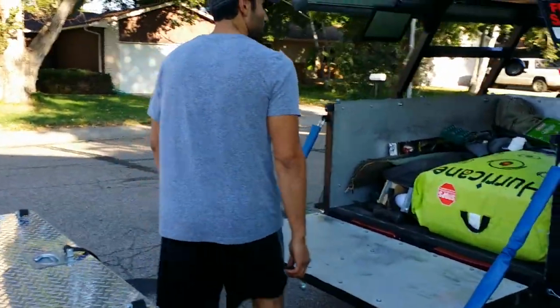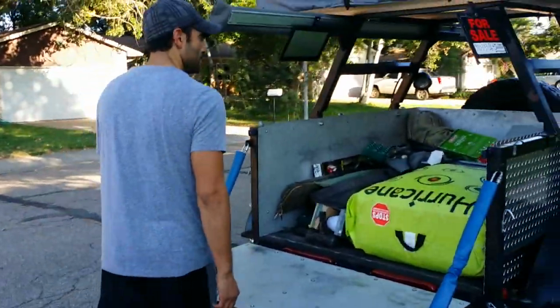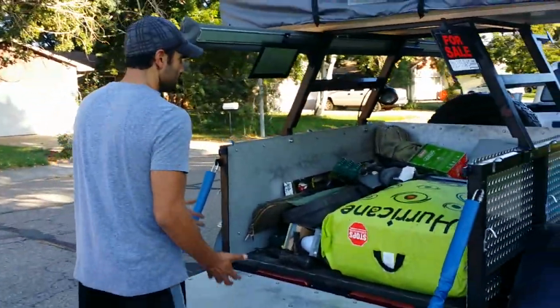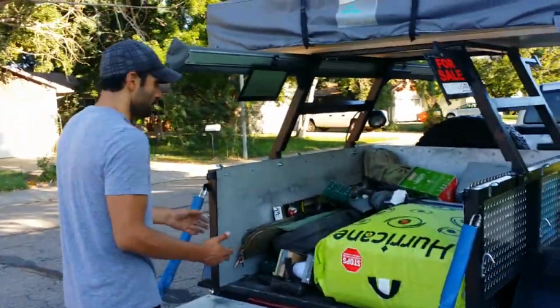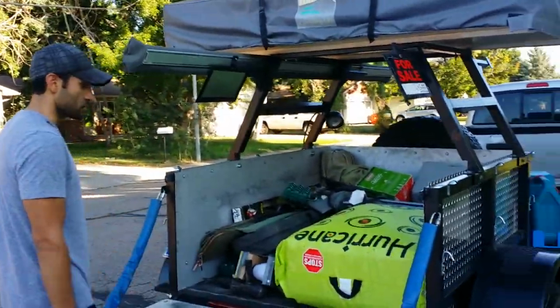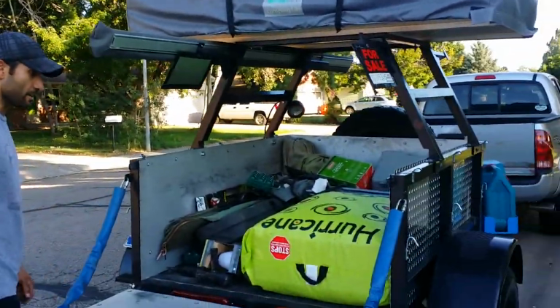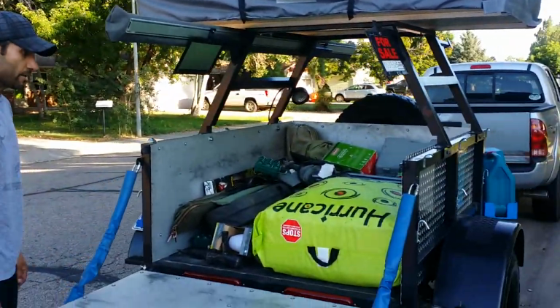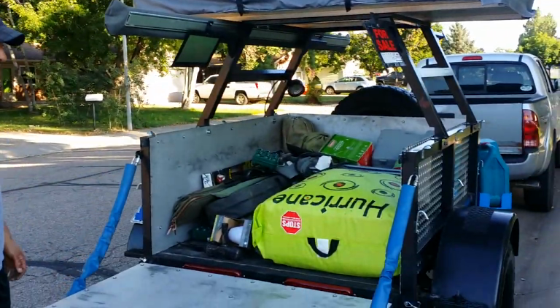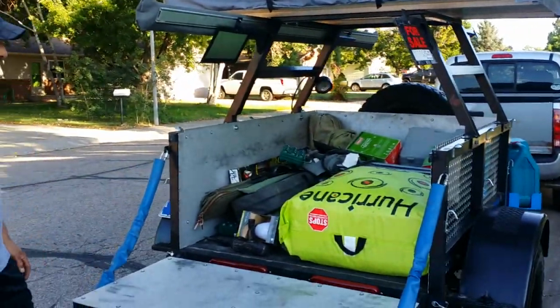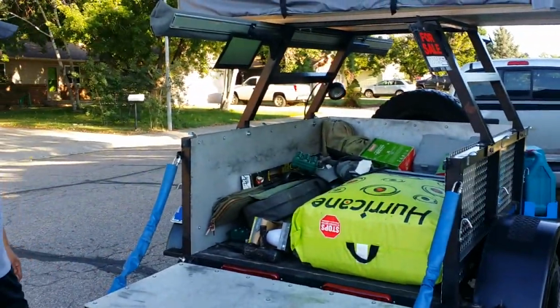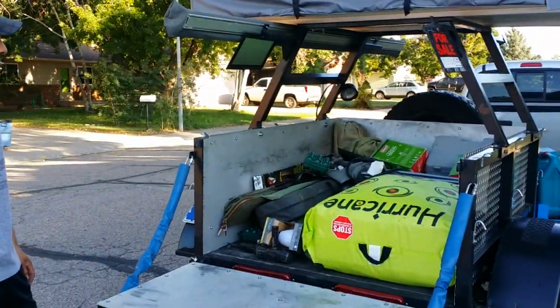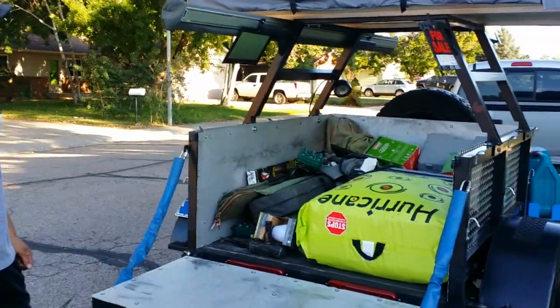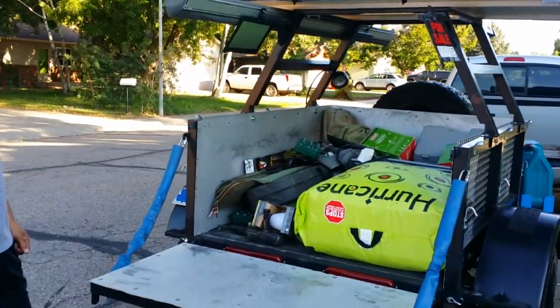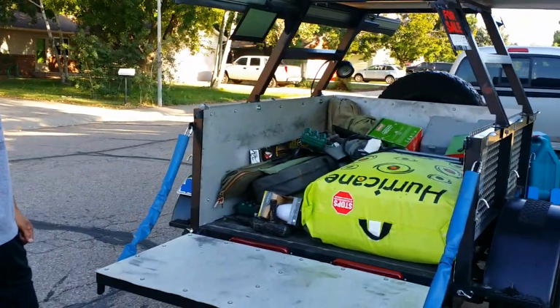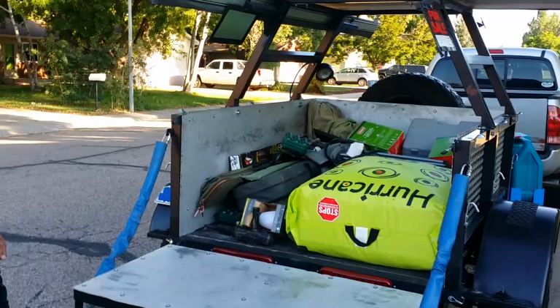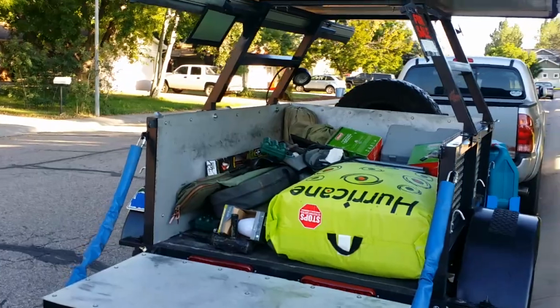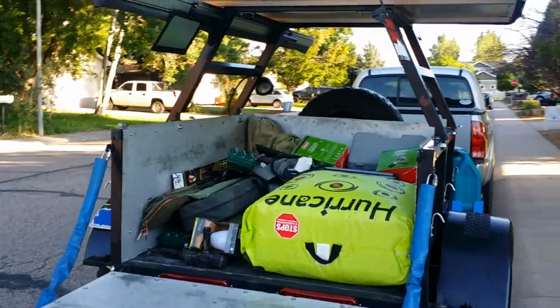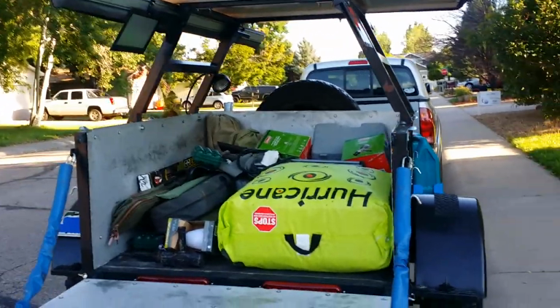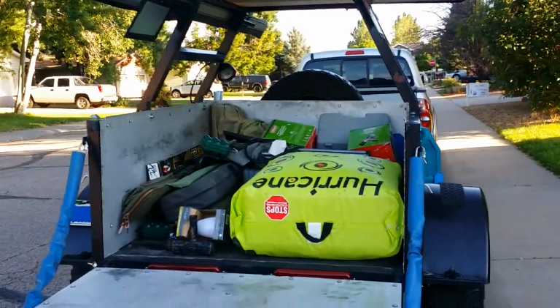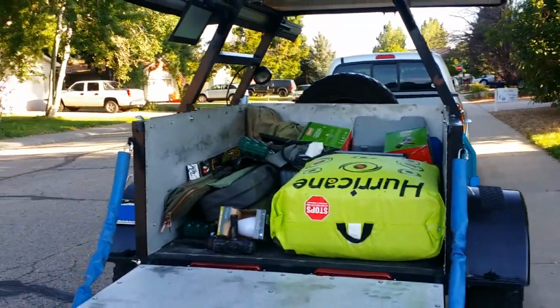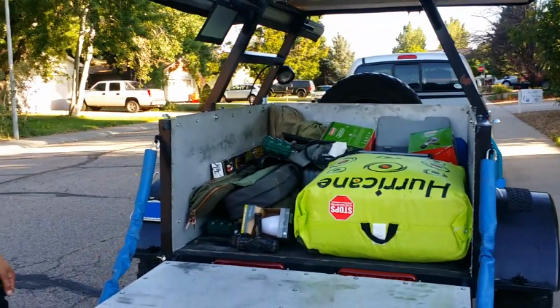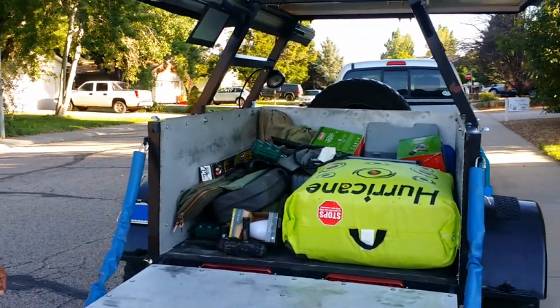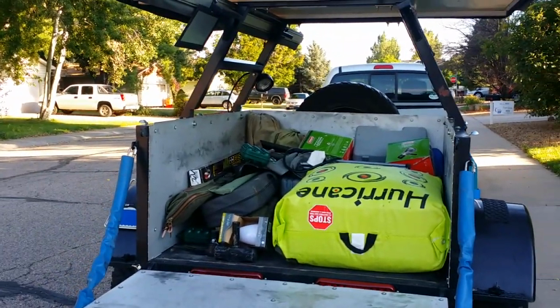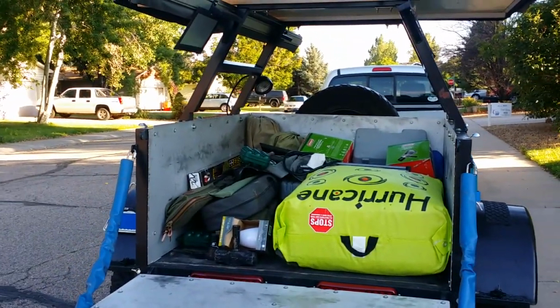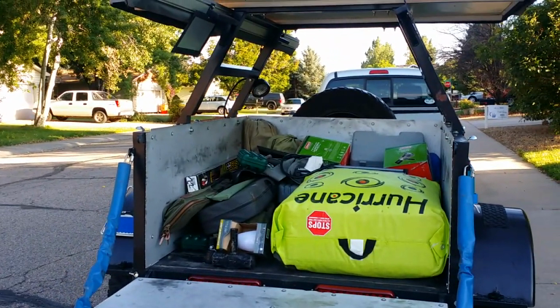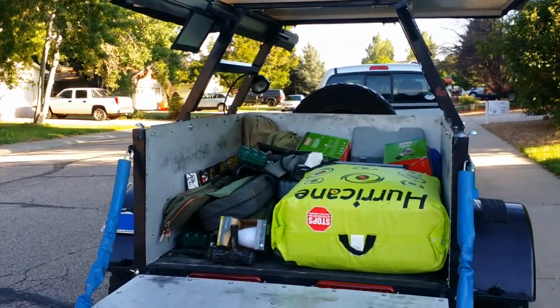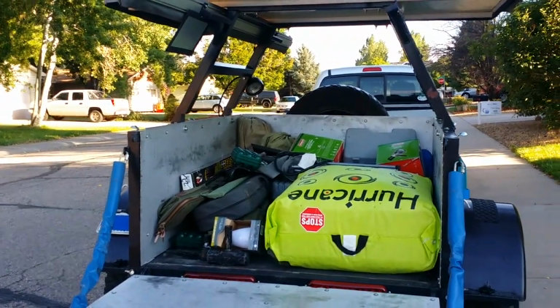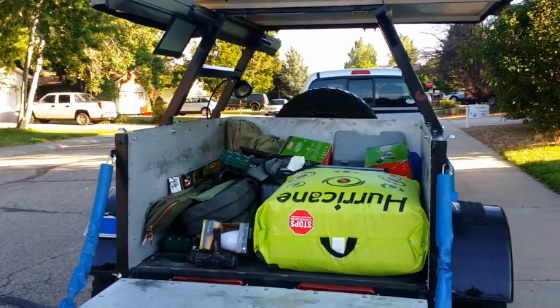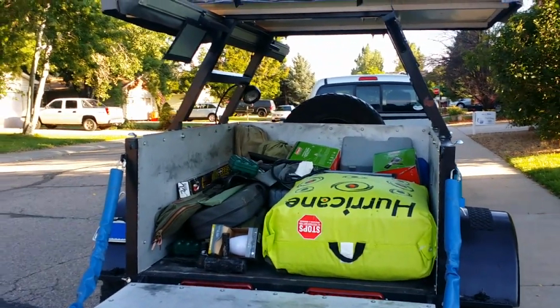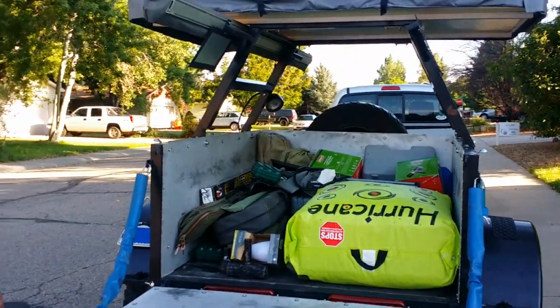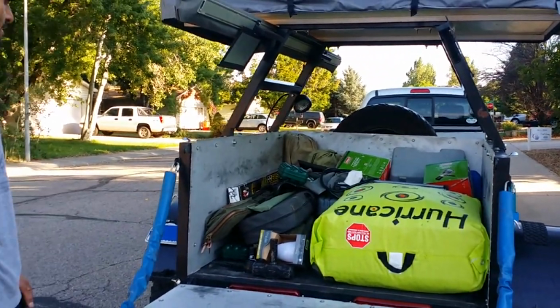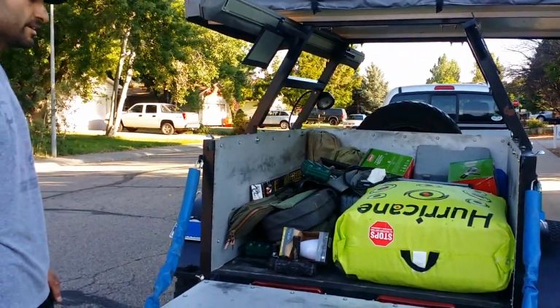This is the box trailer area — it holds plenty of stuff. And that's it.